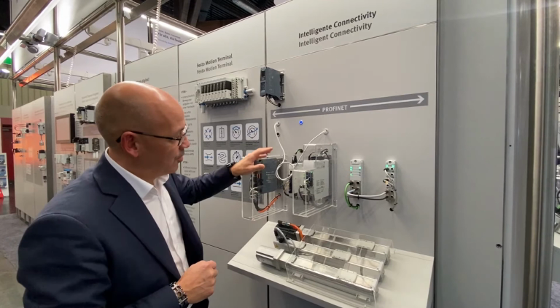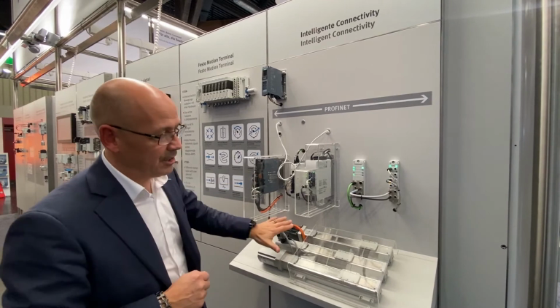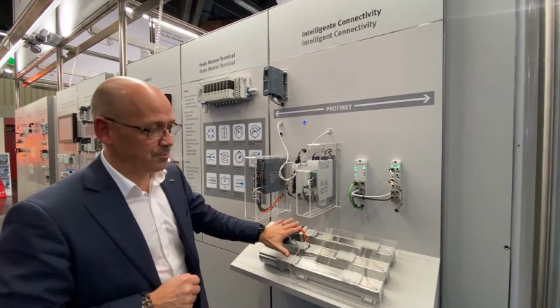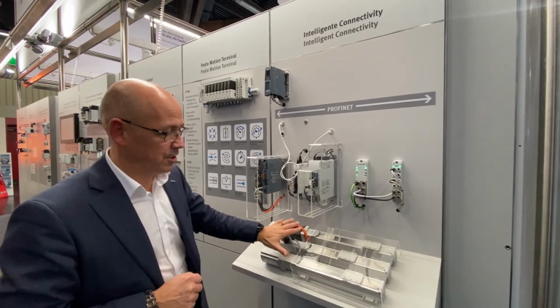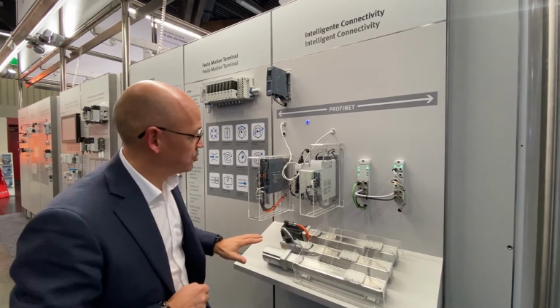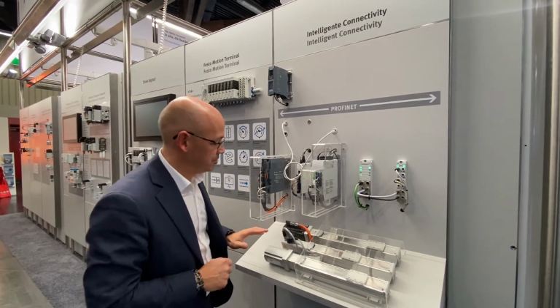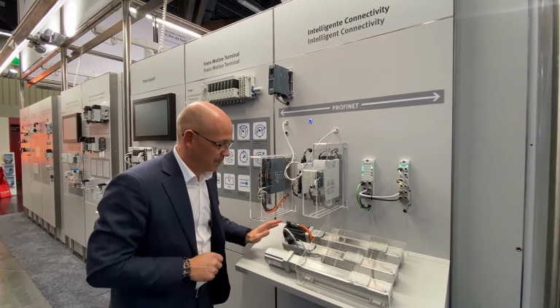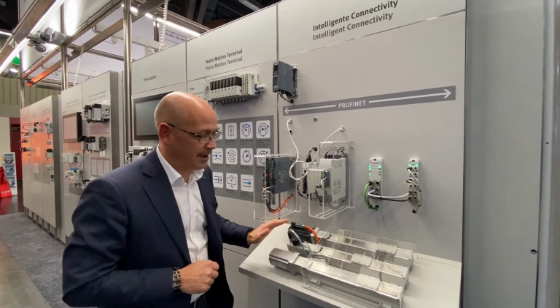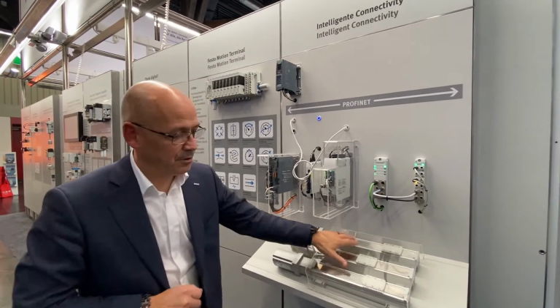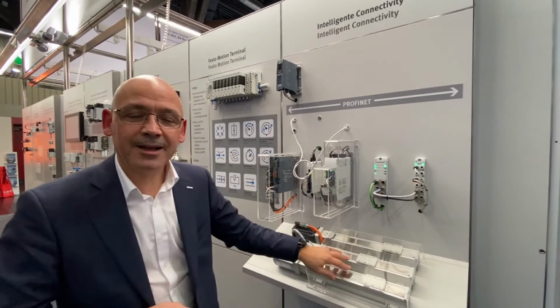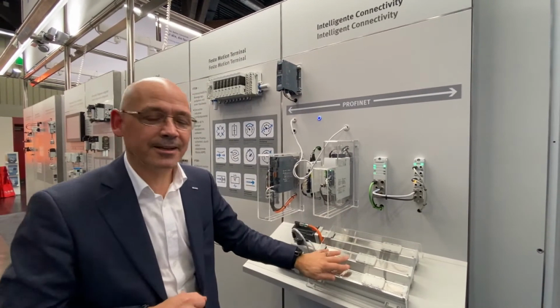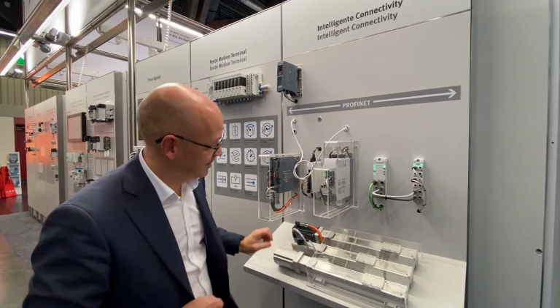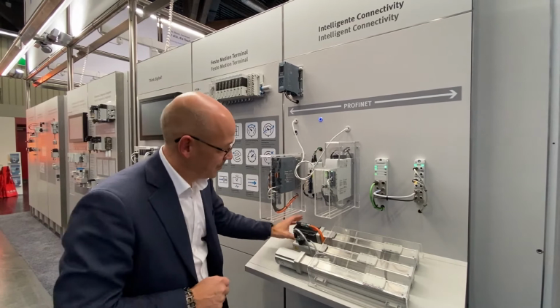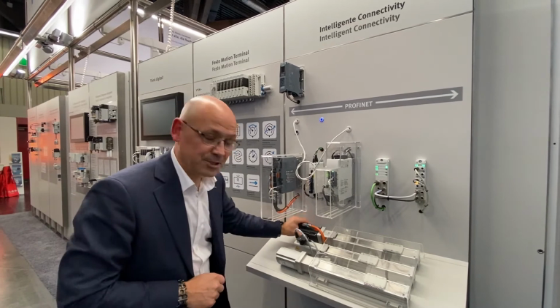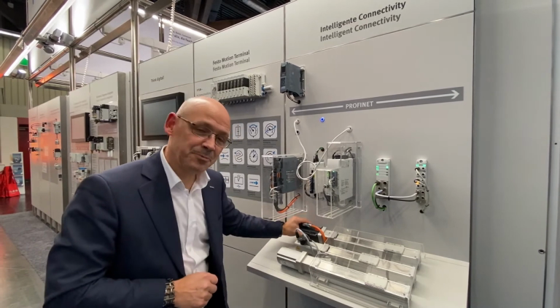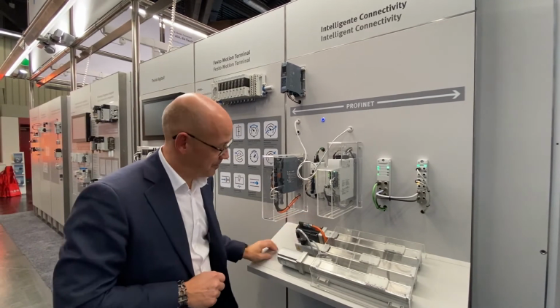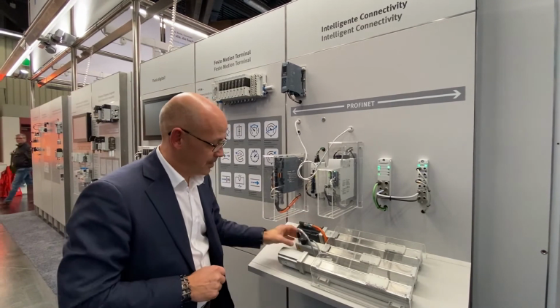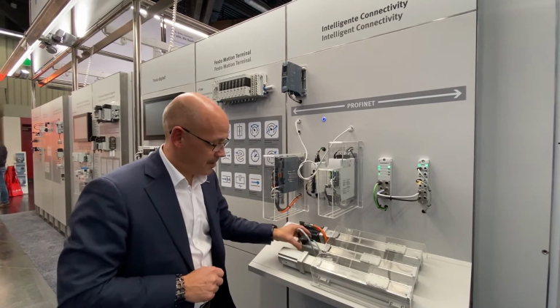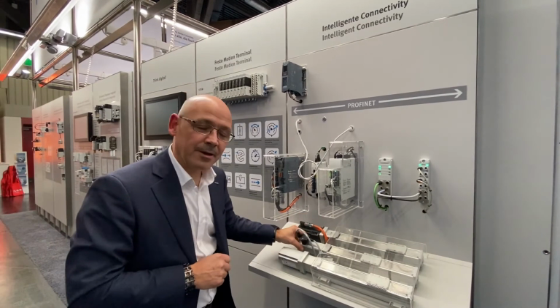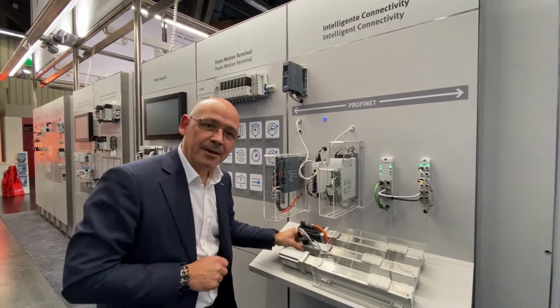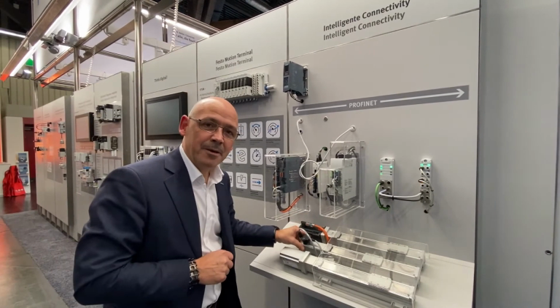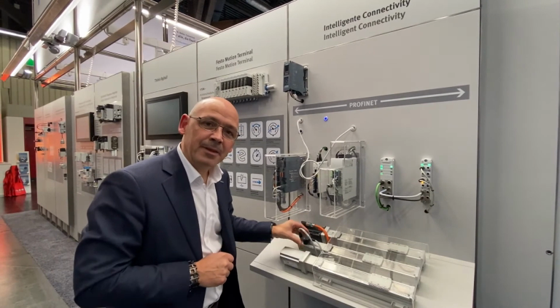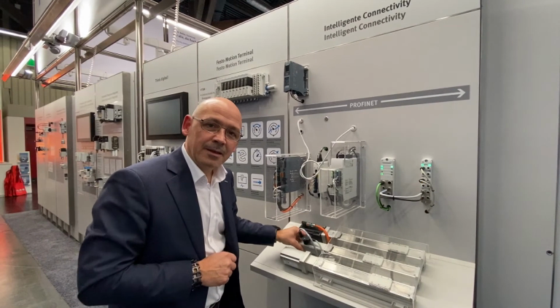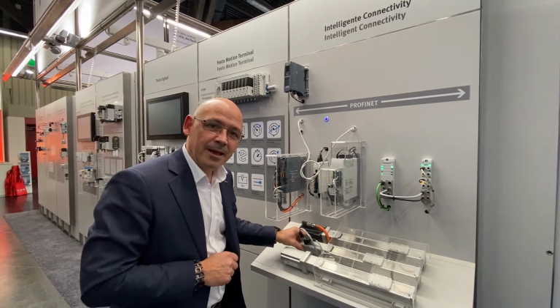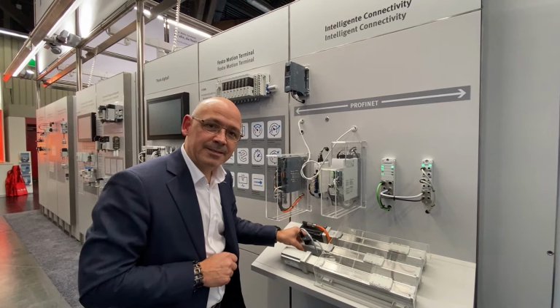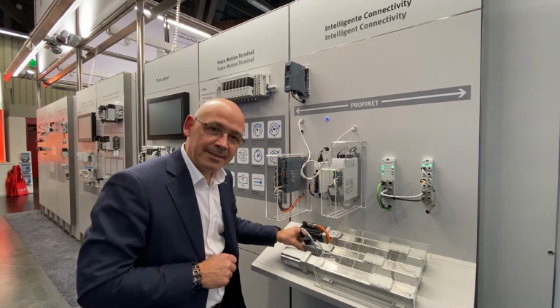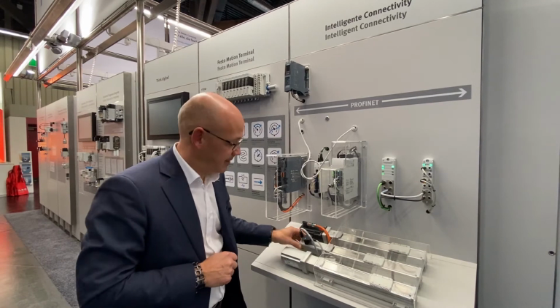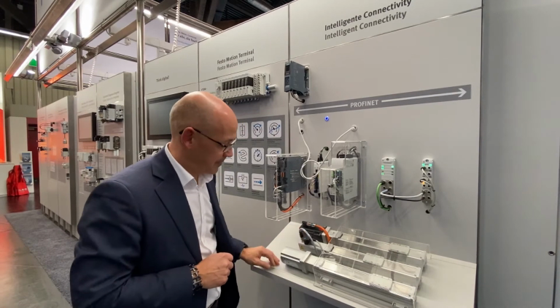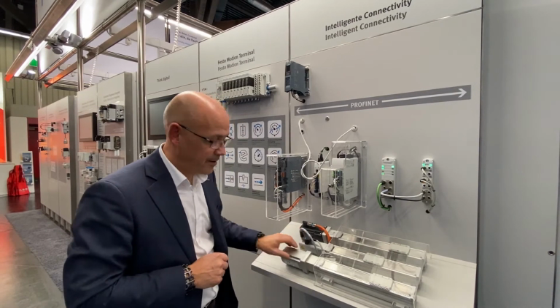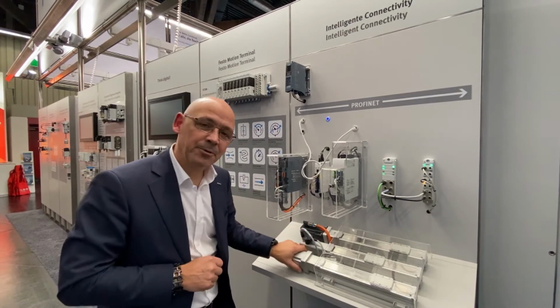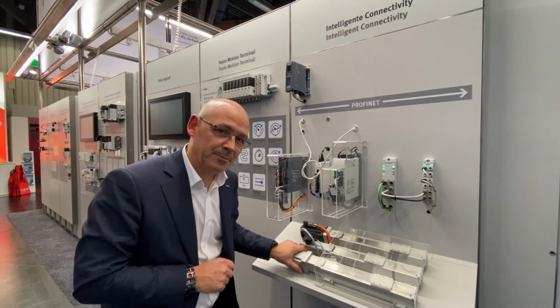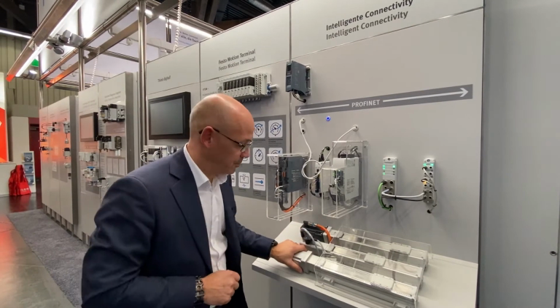Underneath the motor controllers we have three identical axes with a Siemens motor, our EMM-ST, and our new EMM-T motor.